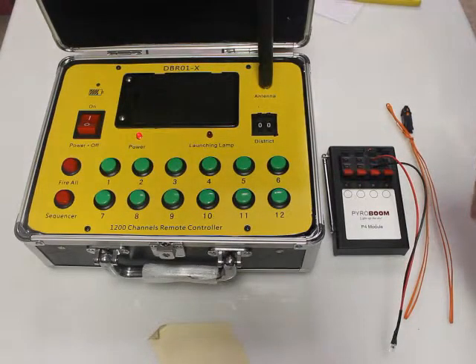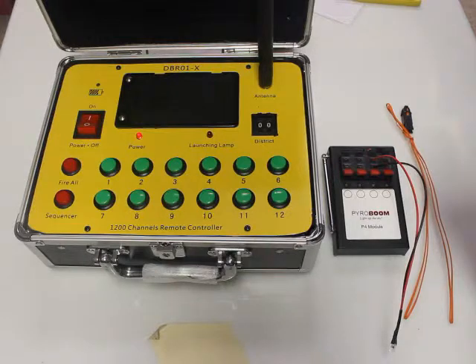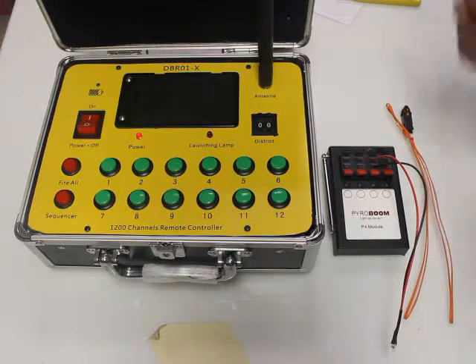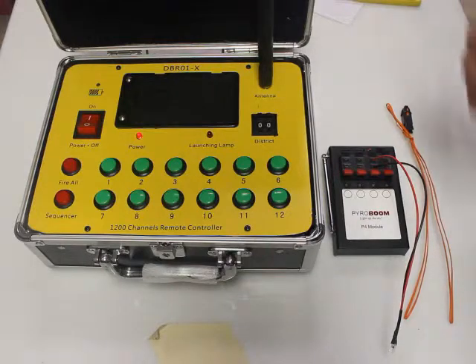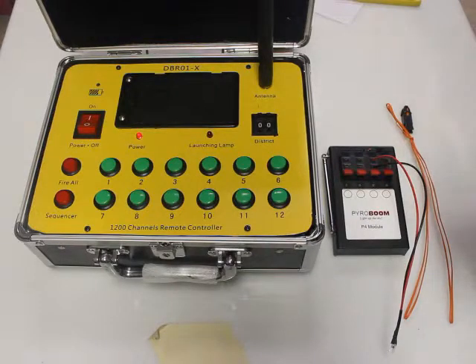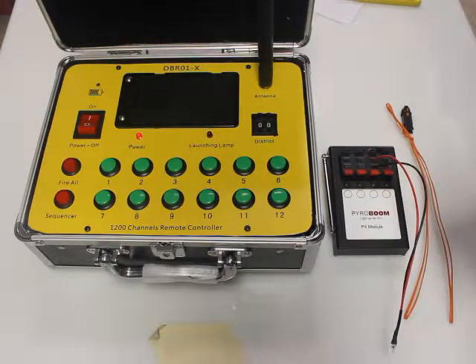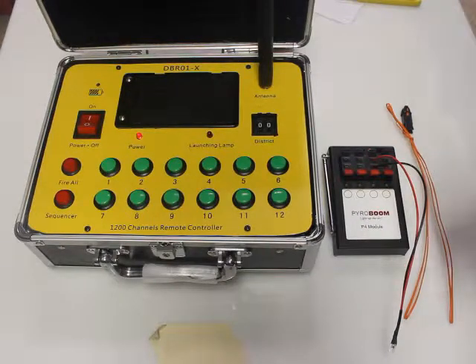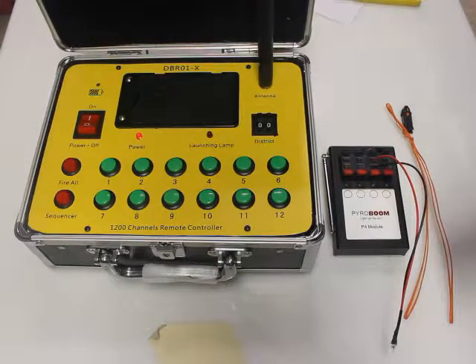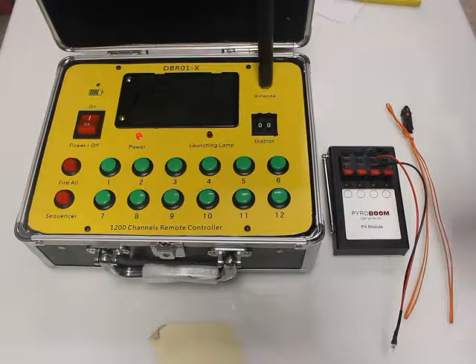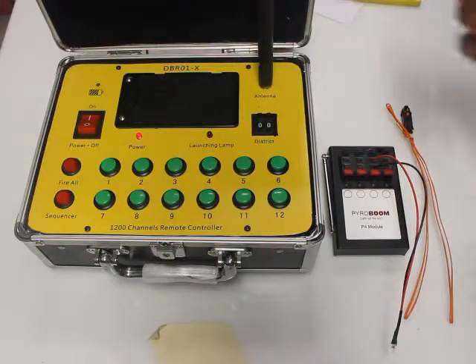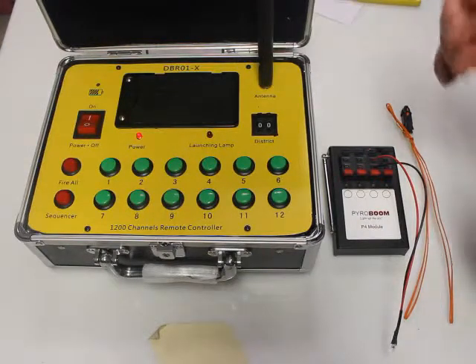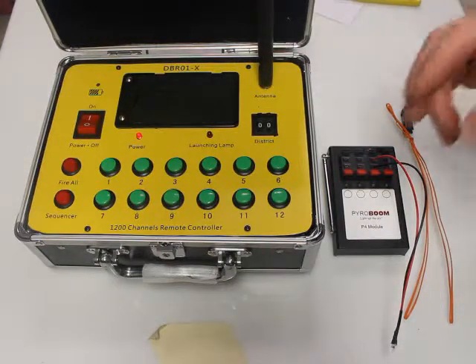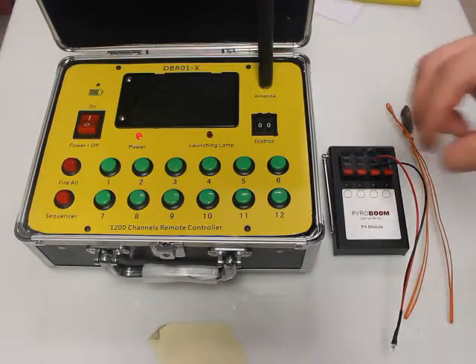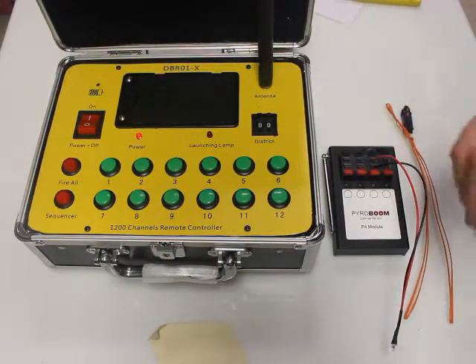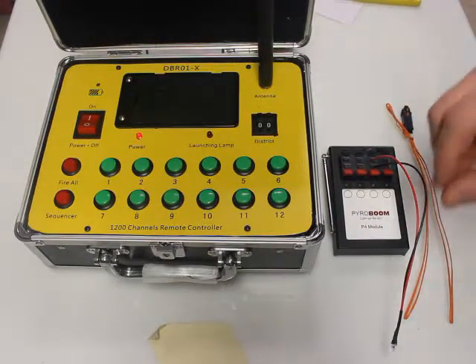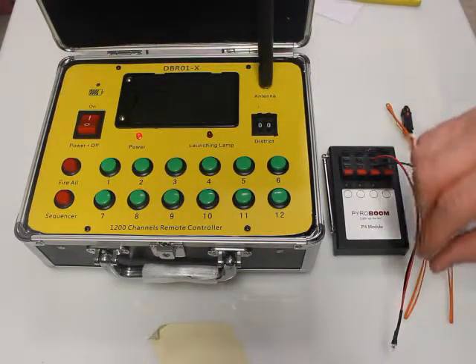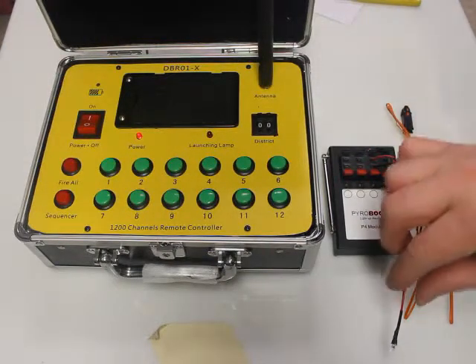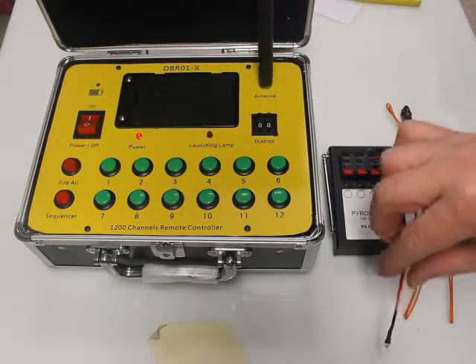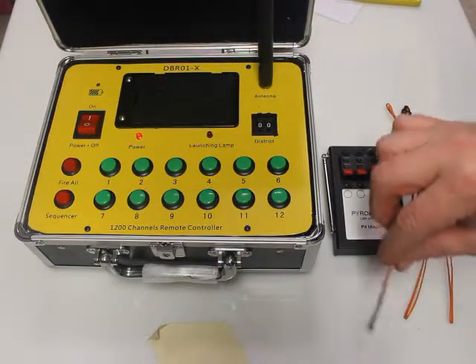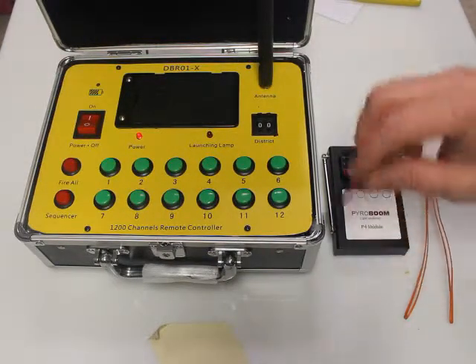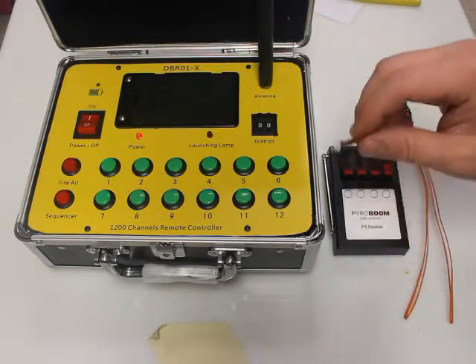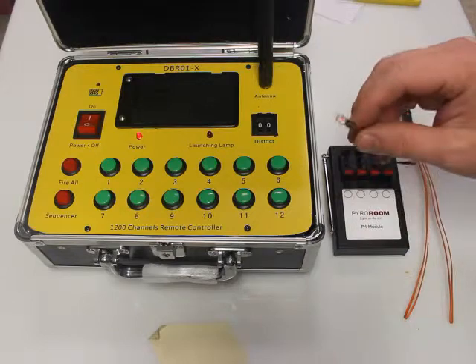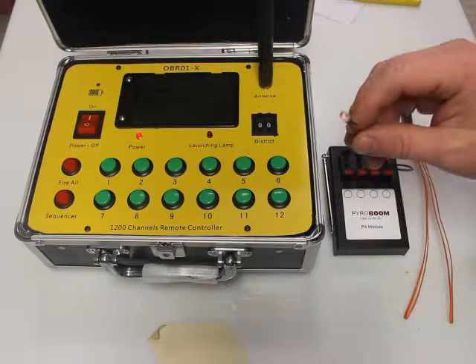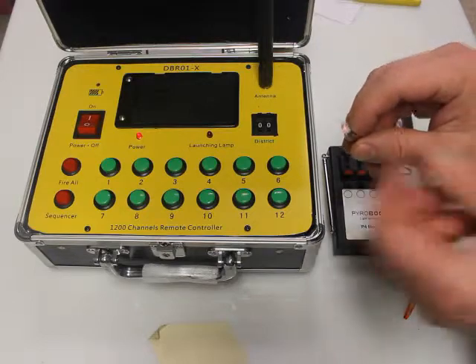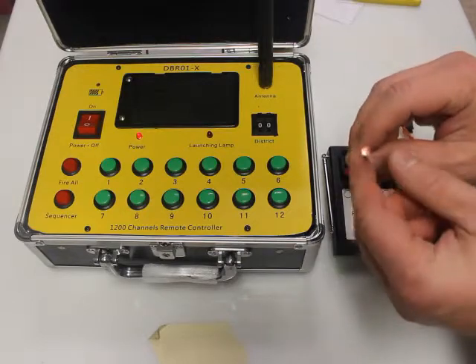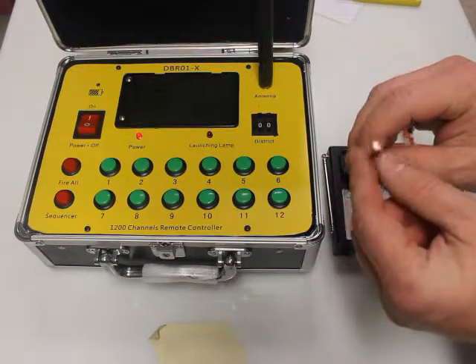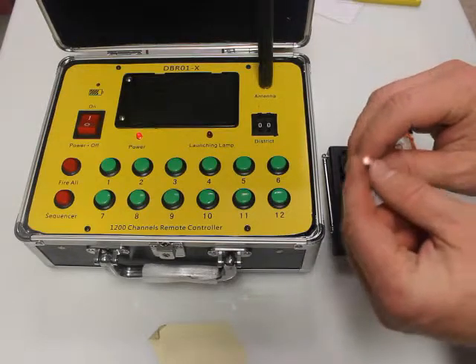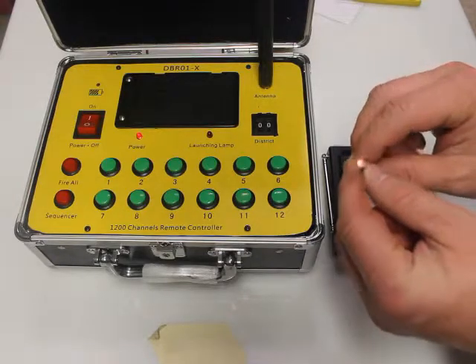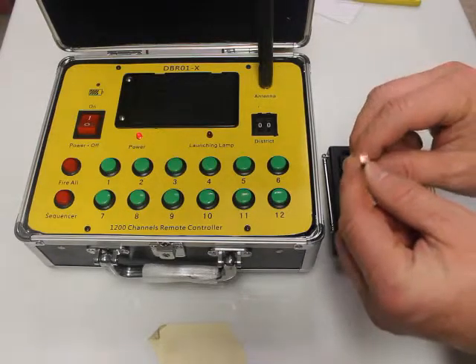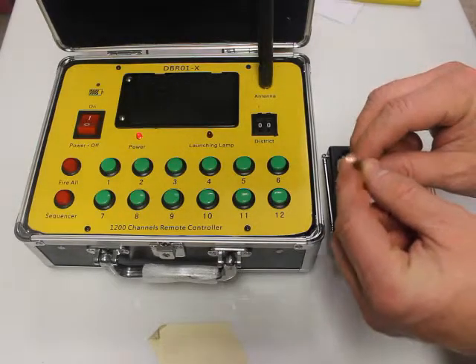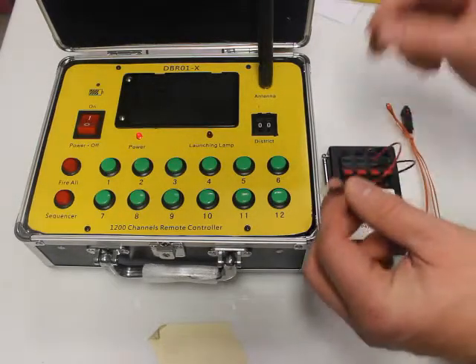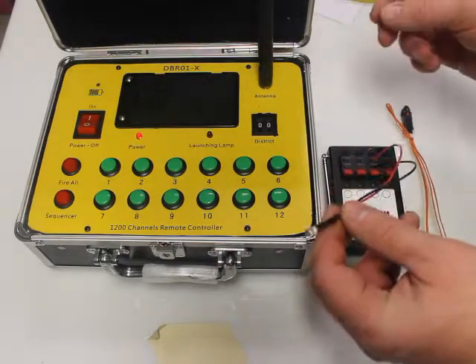Hello, this is Eric from PowerBoom, and today we're going to review a testing LED — just to show you what they're for and why you would want one.